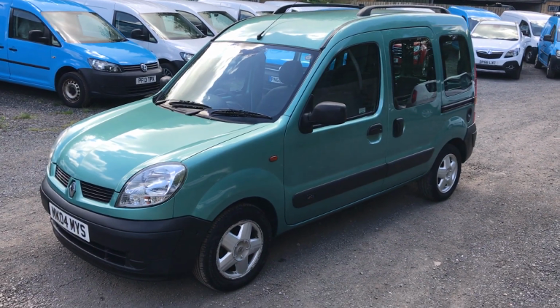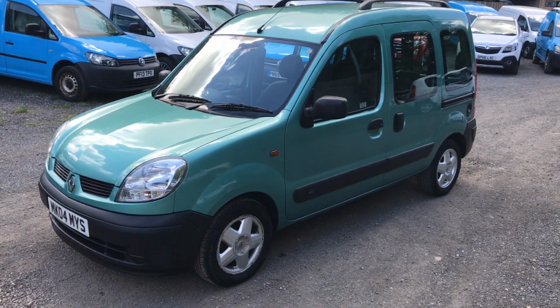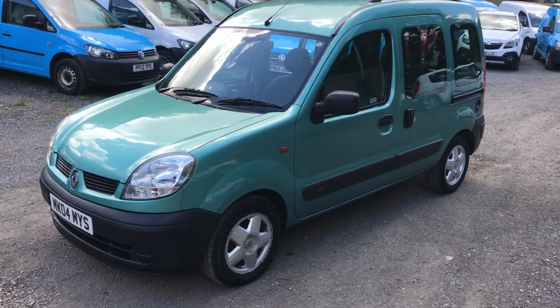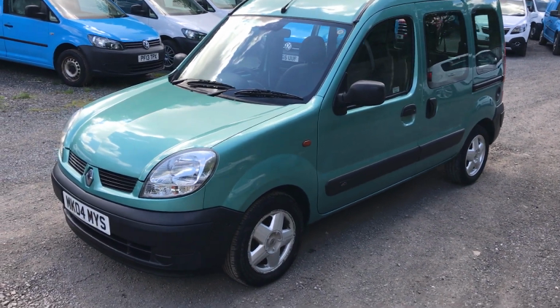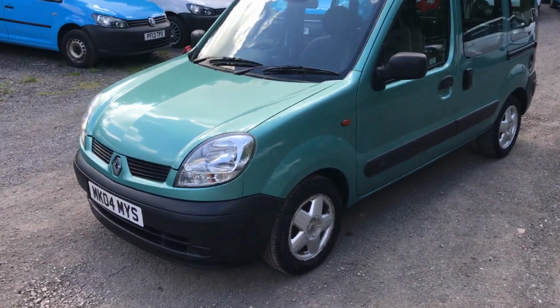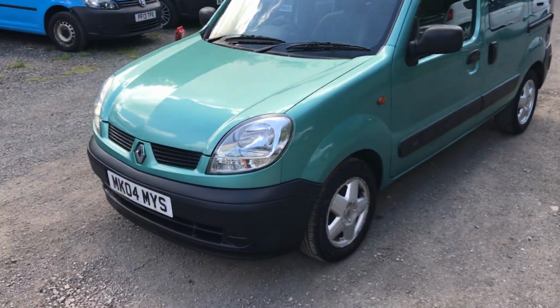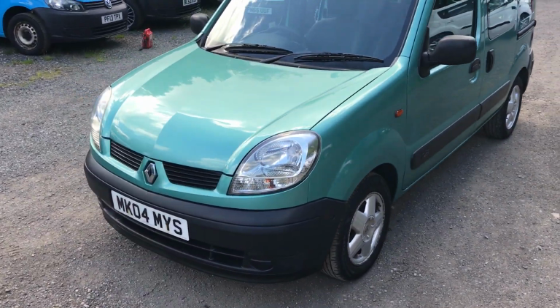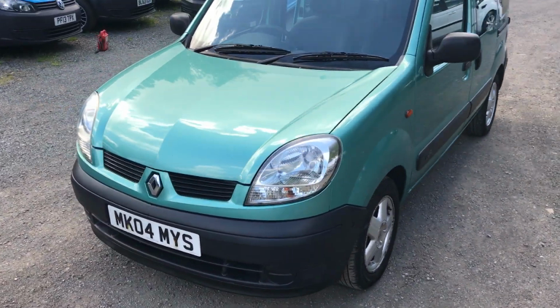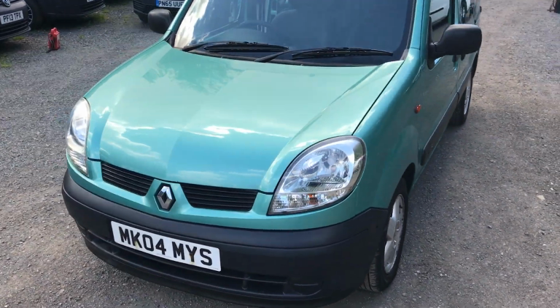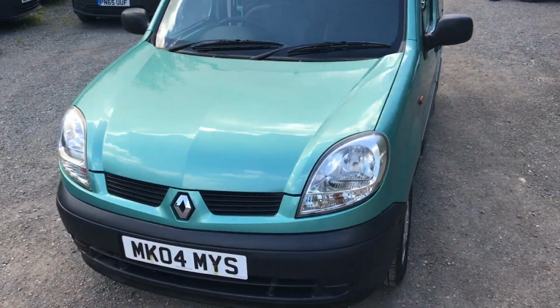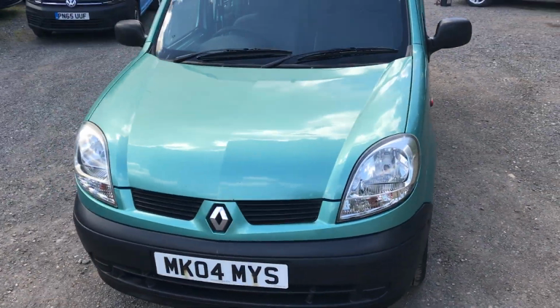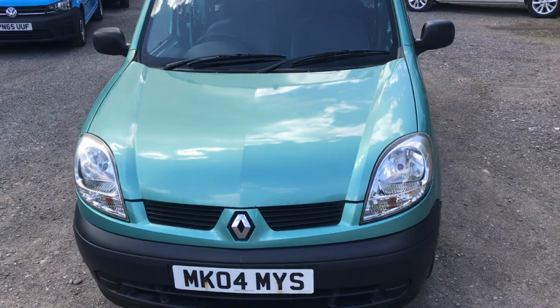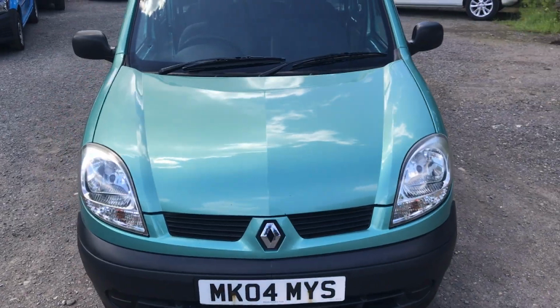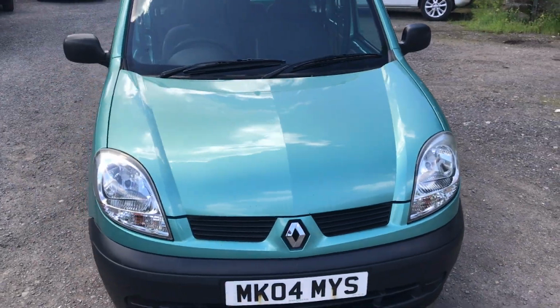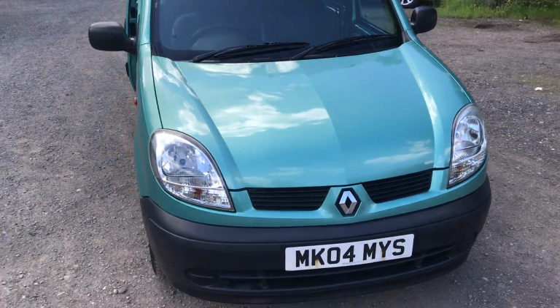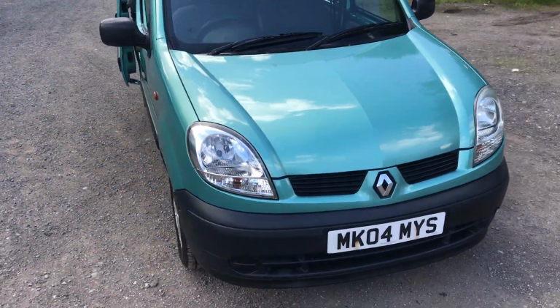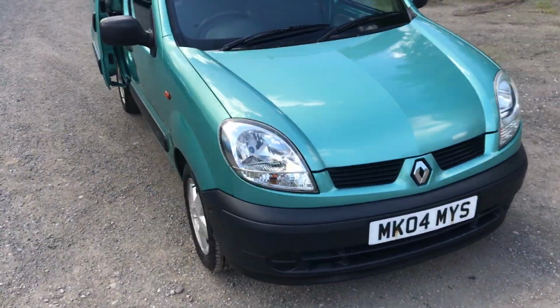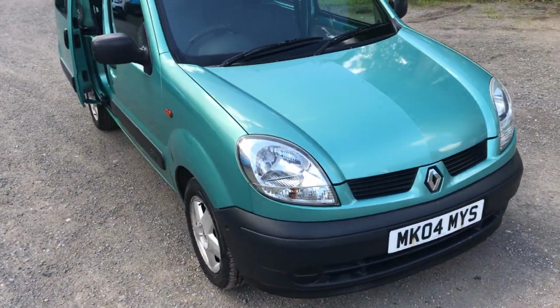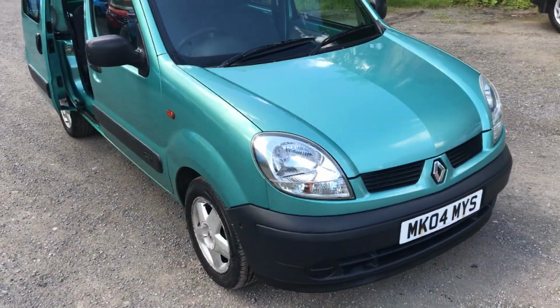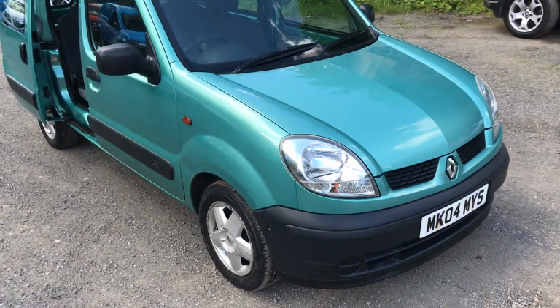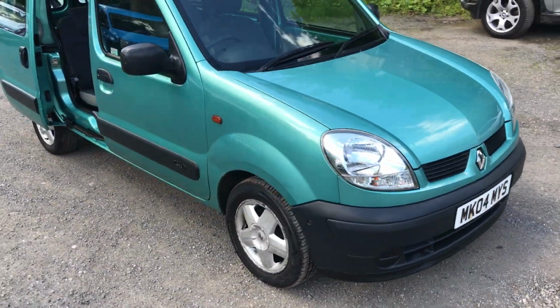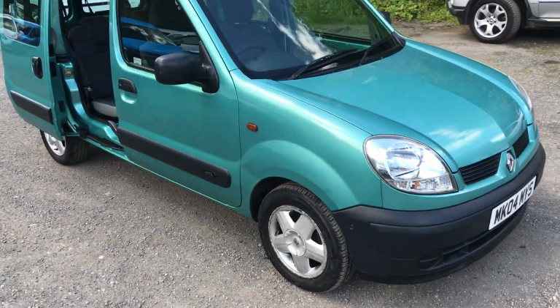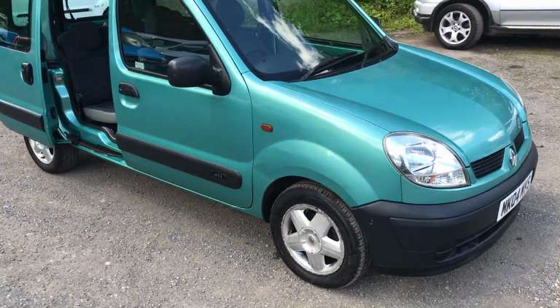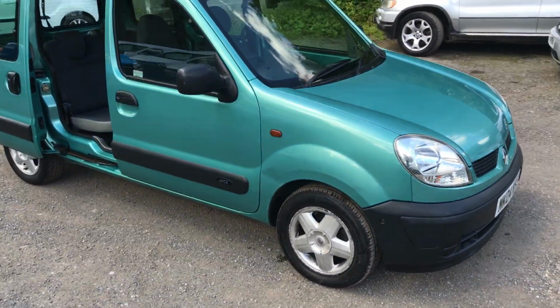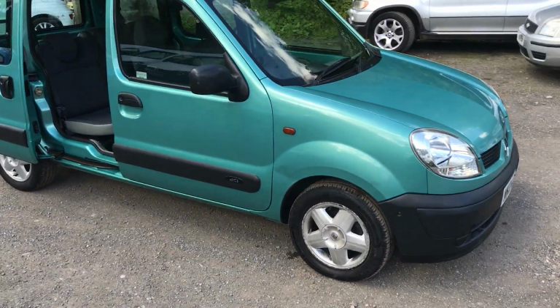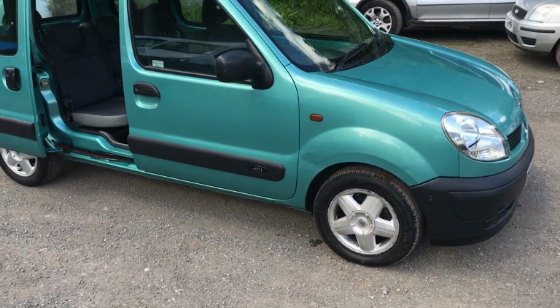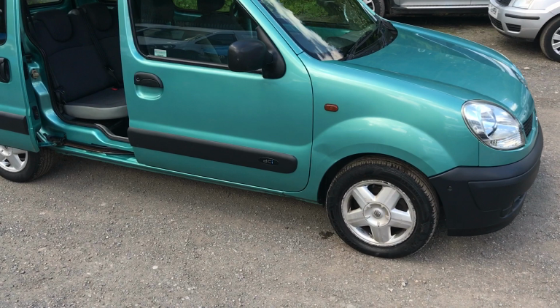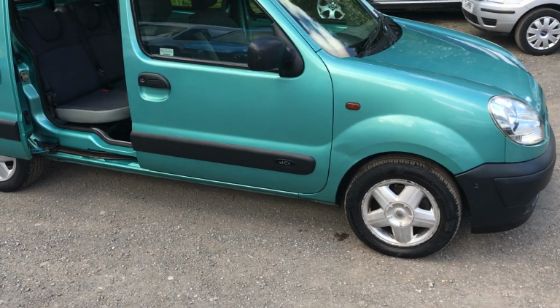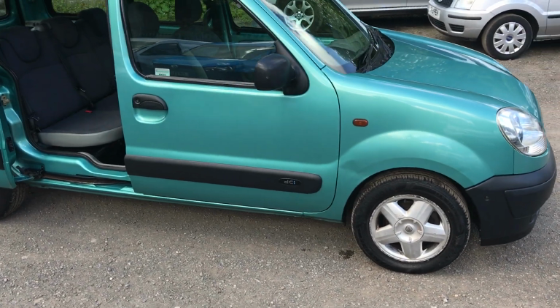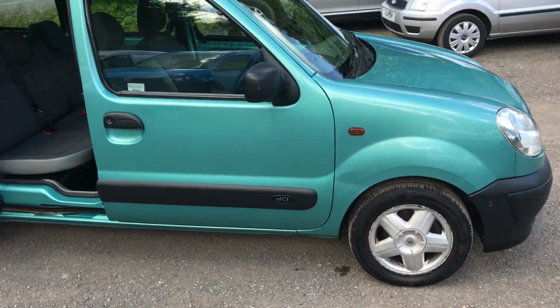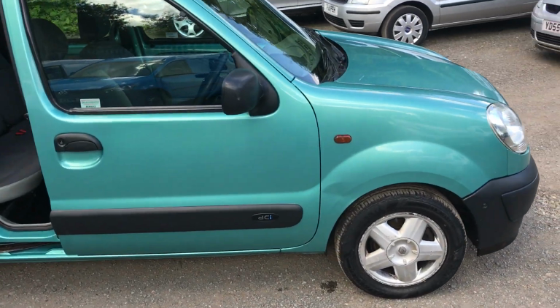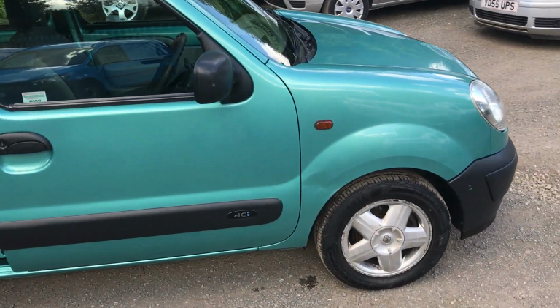2004 Renault Kangoo, diesel, finished in mint green. The Kangoo is a very clean car — paintwork is good.